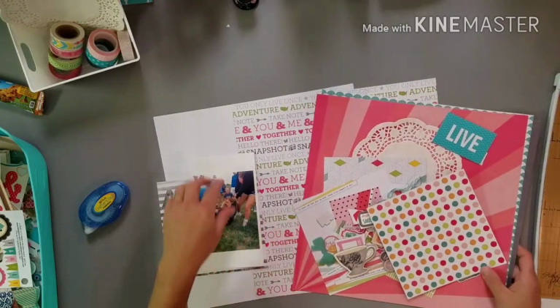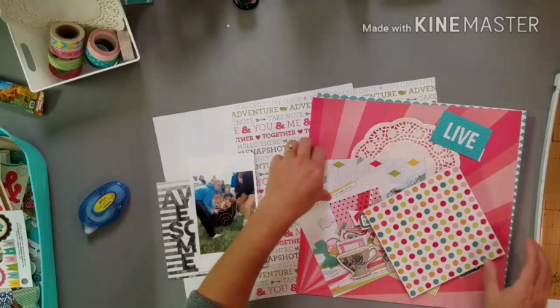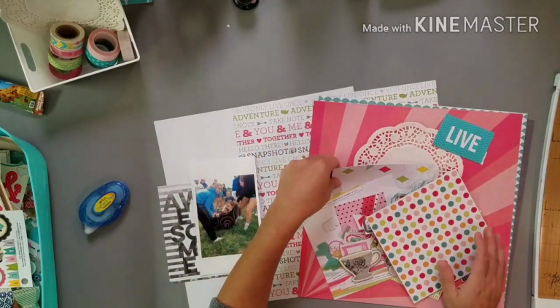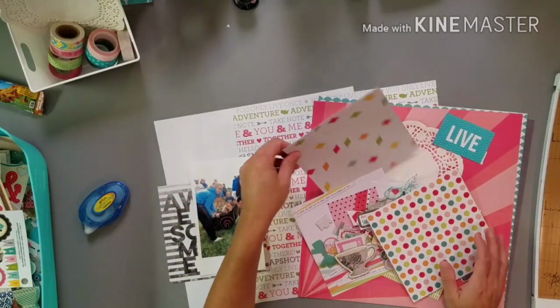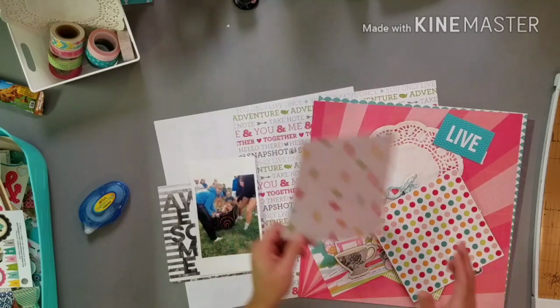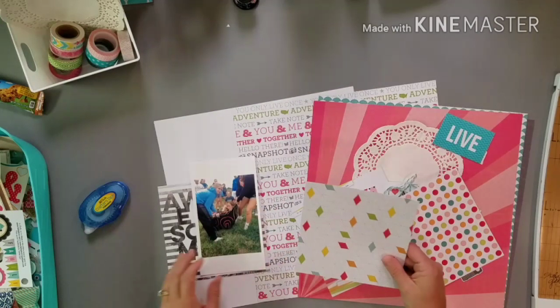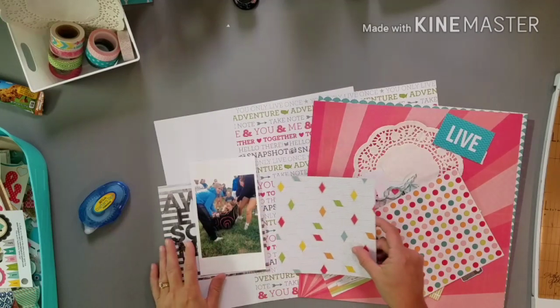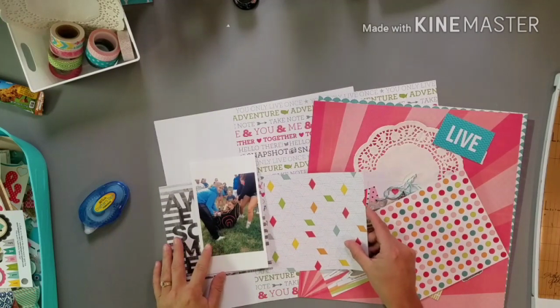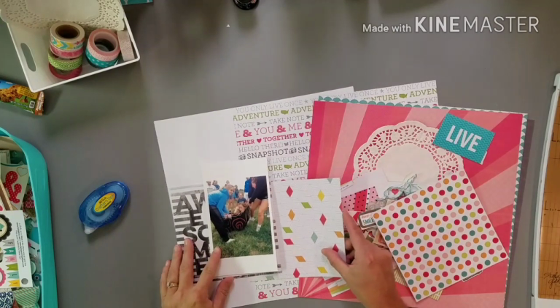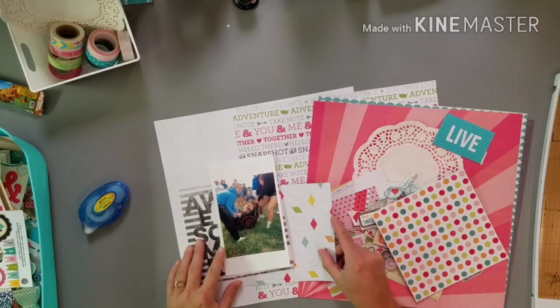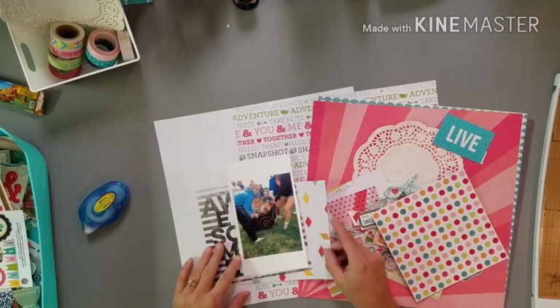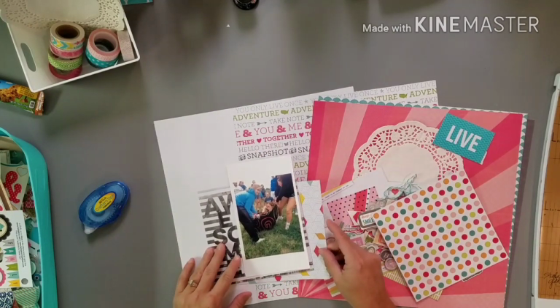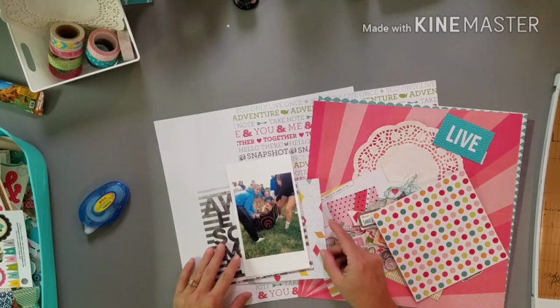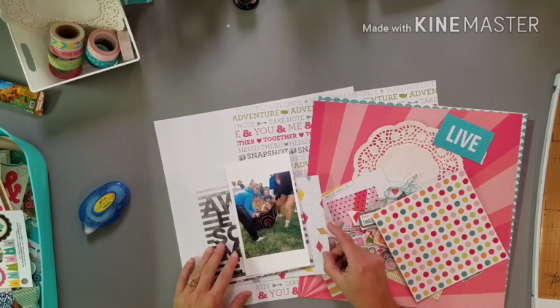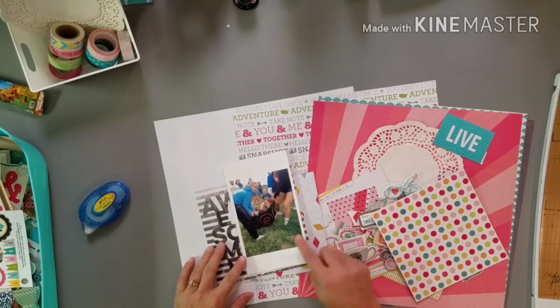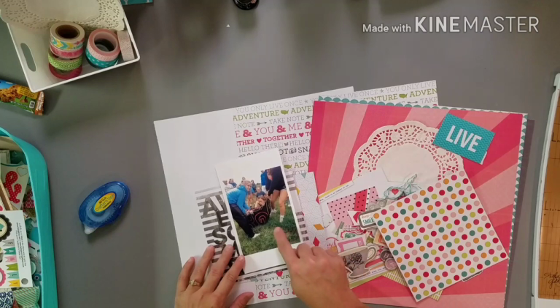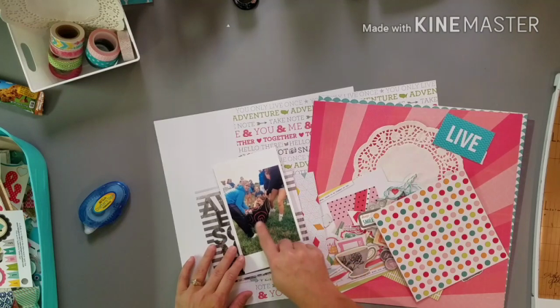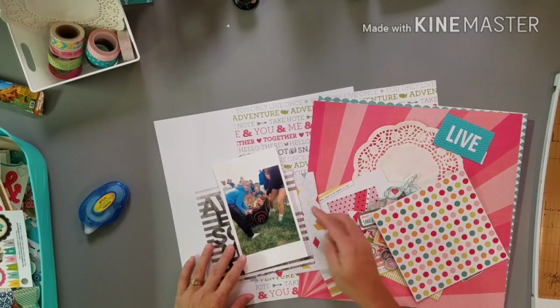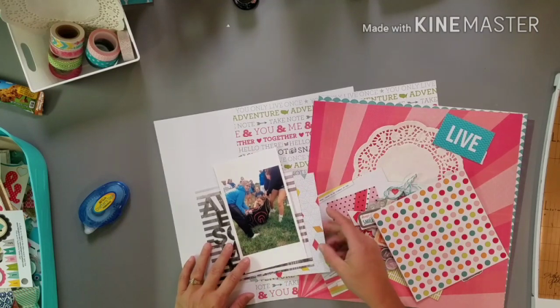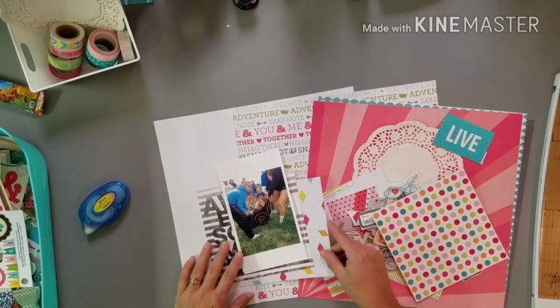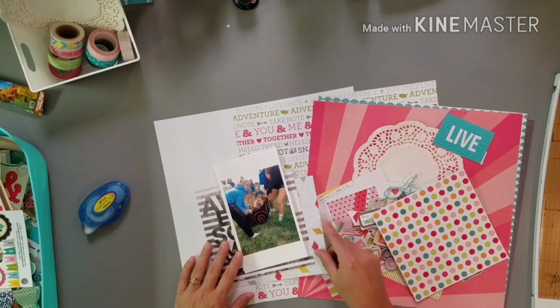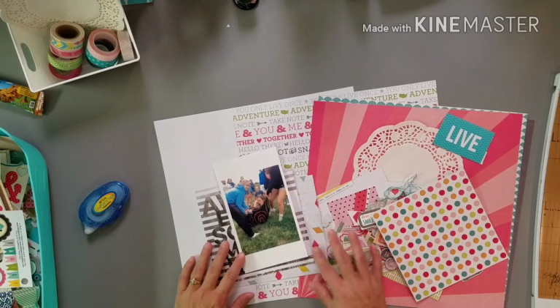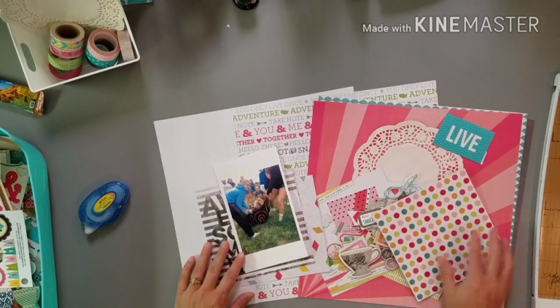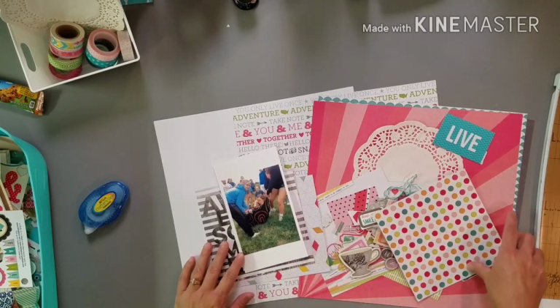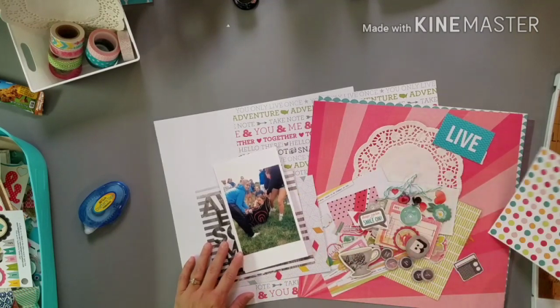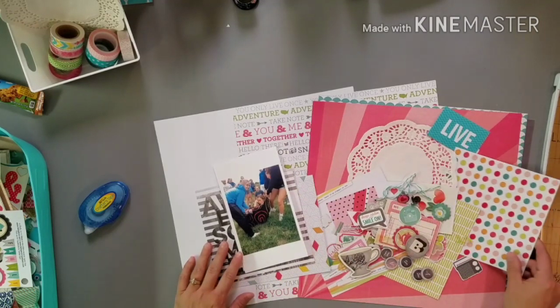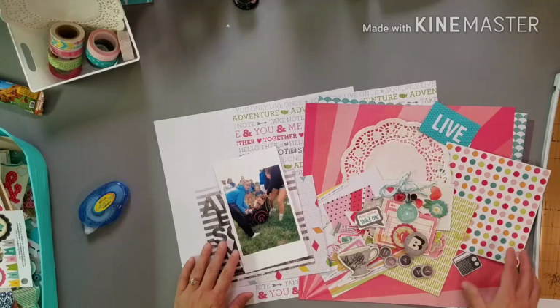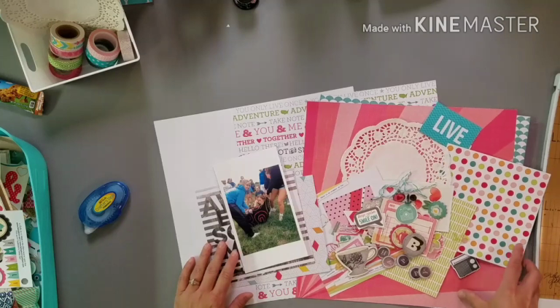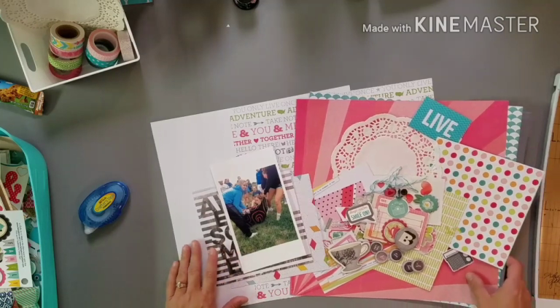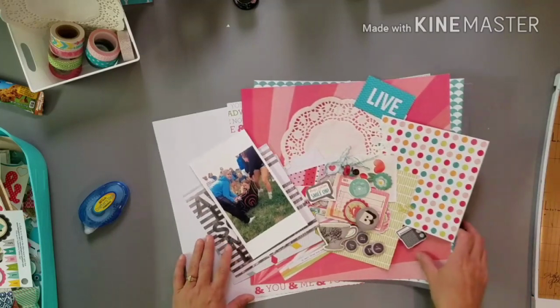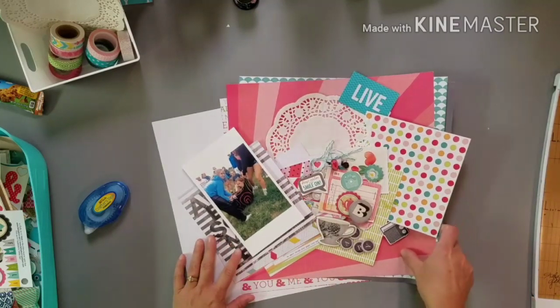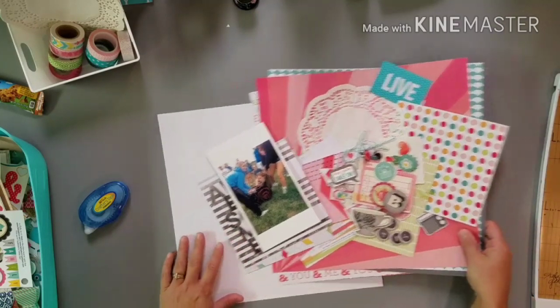I could probably use this one too, because you have orange, red, and yellow in that blanket. I'm kind of liking this one almost better than the other. We'll see what happens, but let's pull this aside.